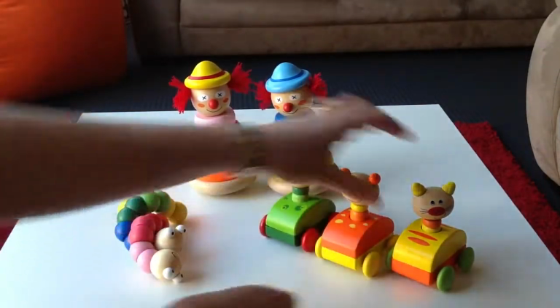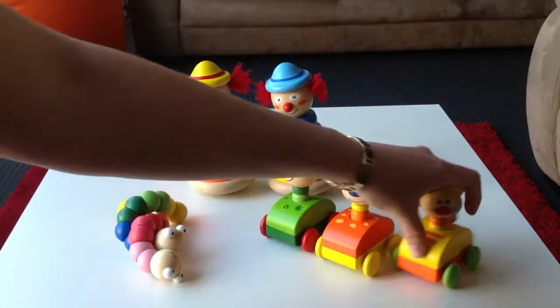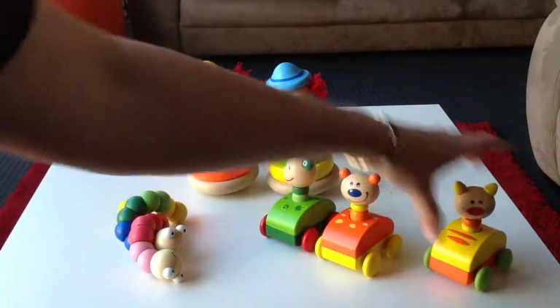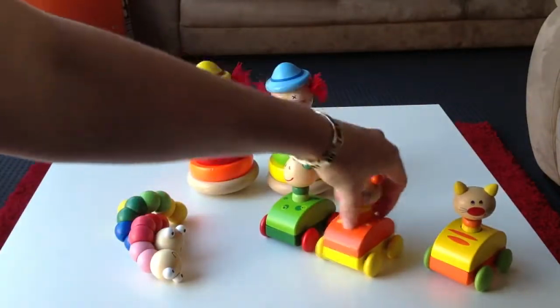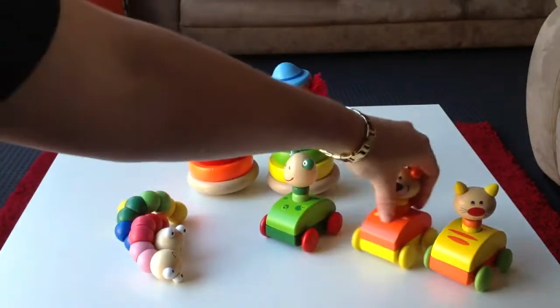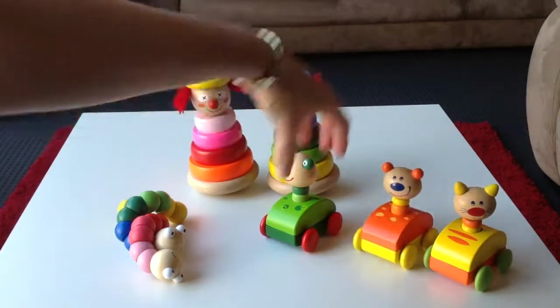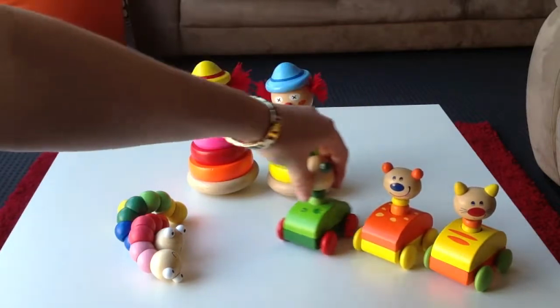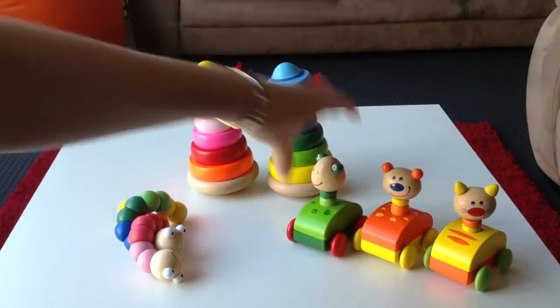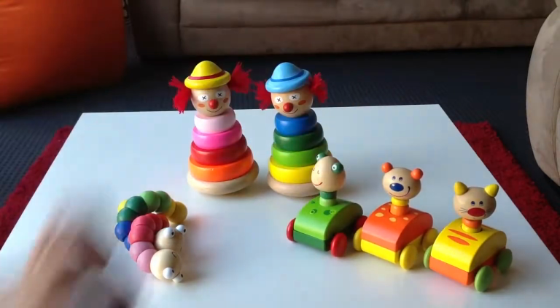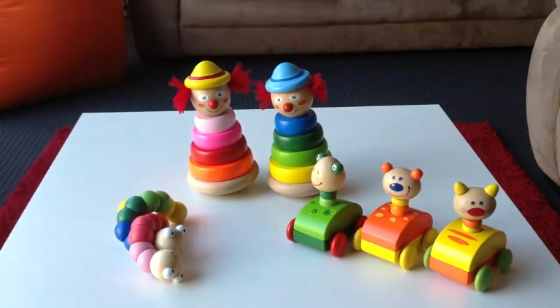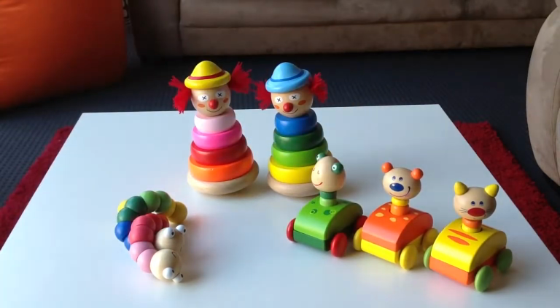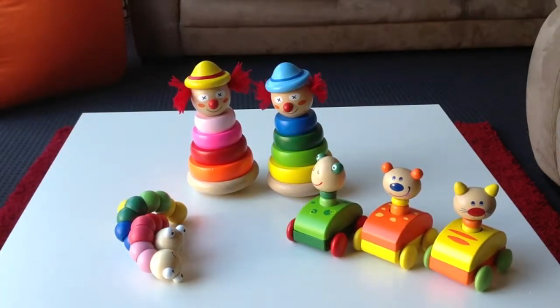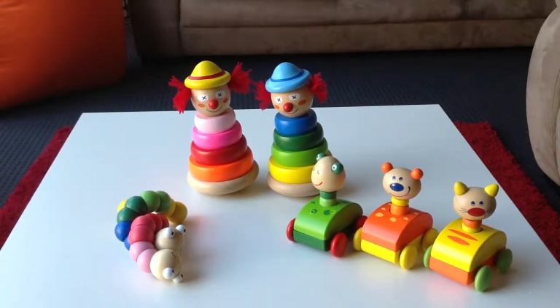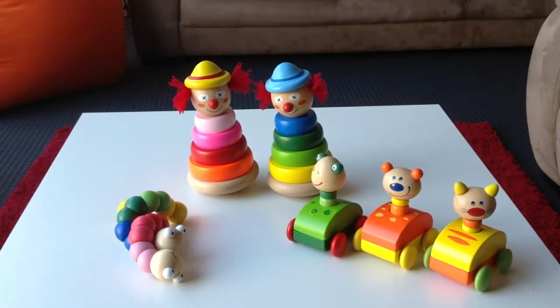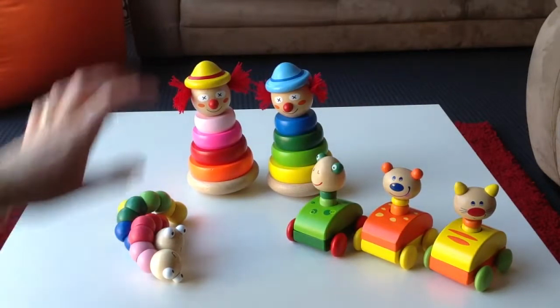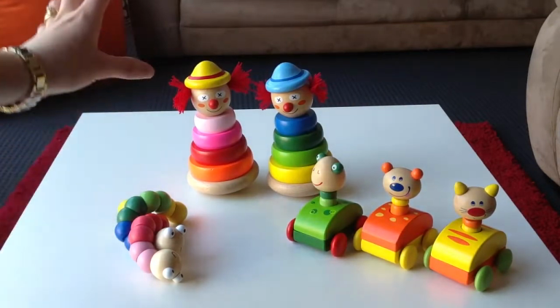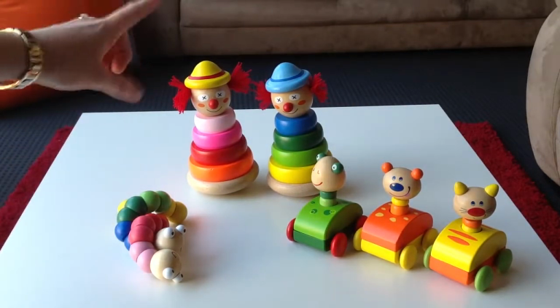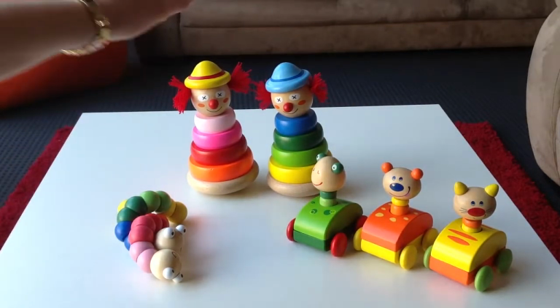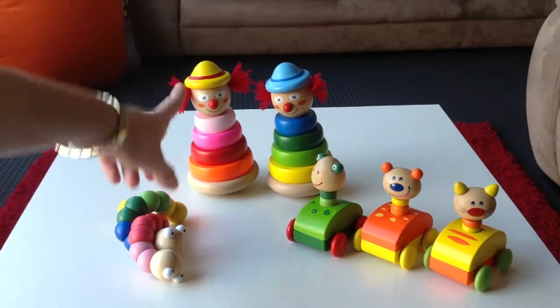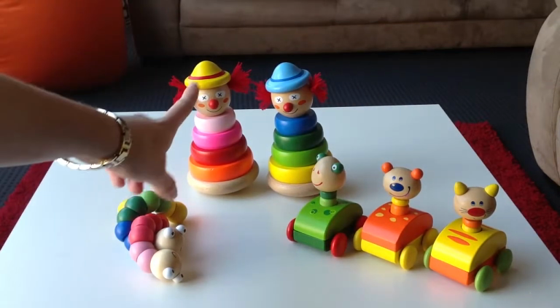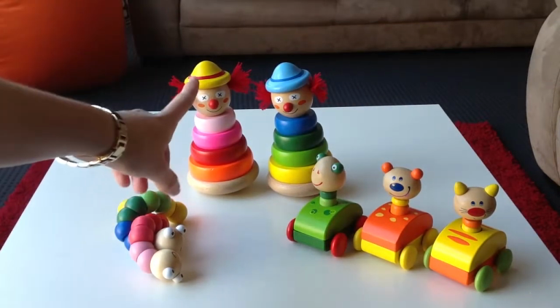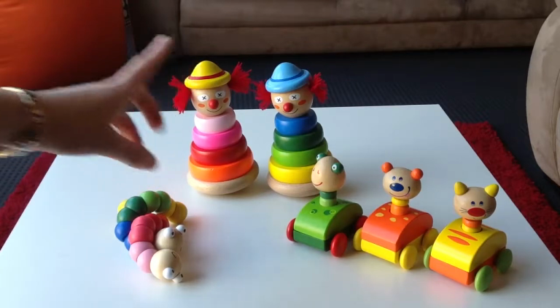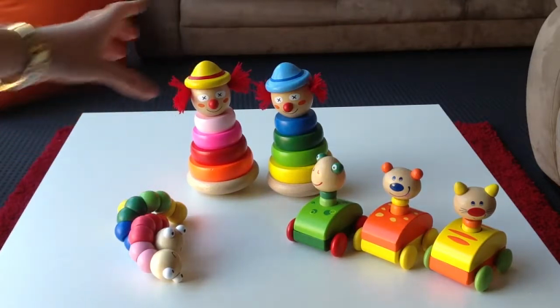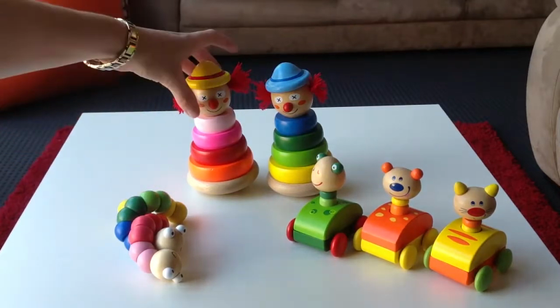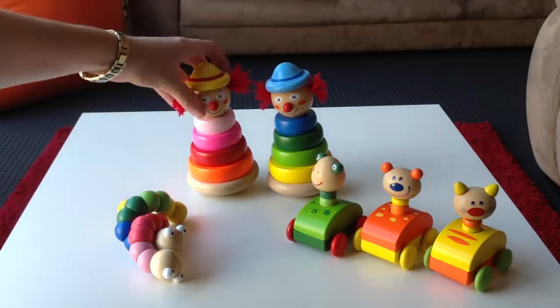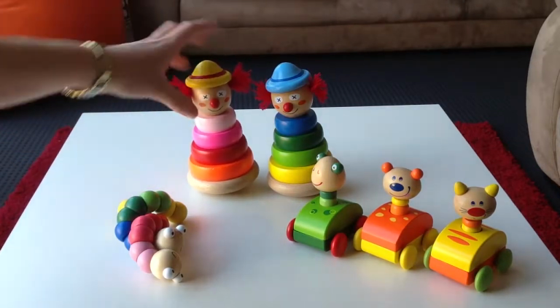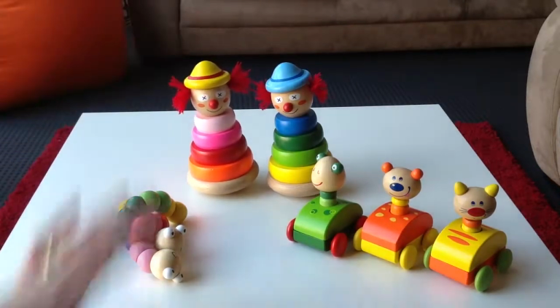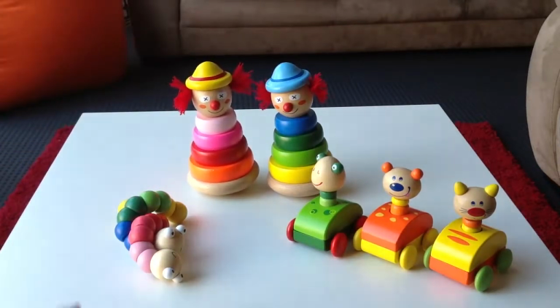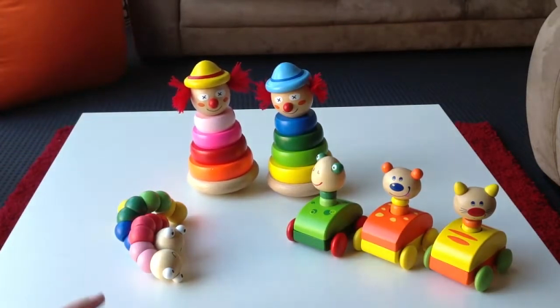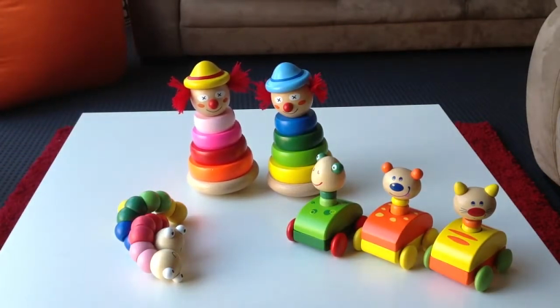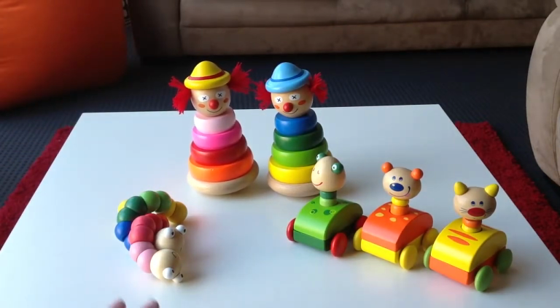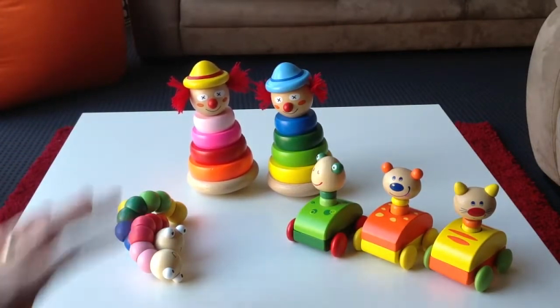My lovely daughter used them to put scratch marks all the way around my car when she was little. Now we've got the Stacking Clowns. That probably wasn't a good selling point, but never mind.